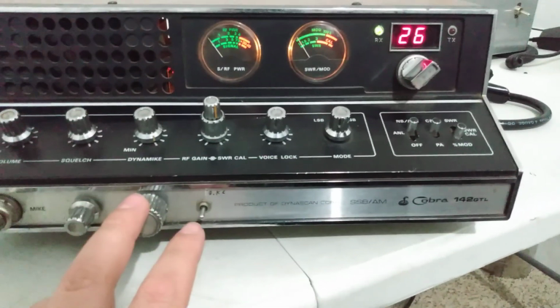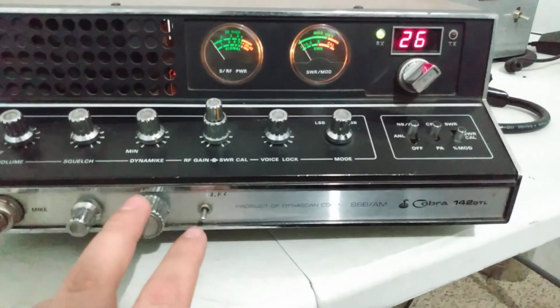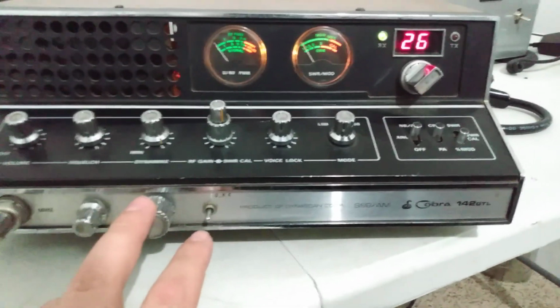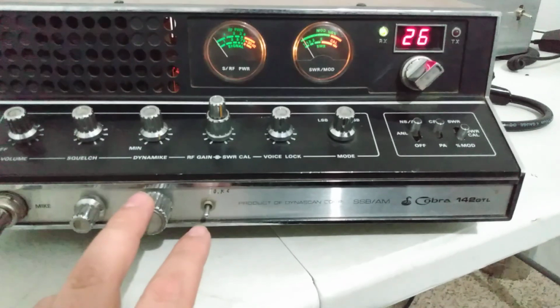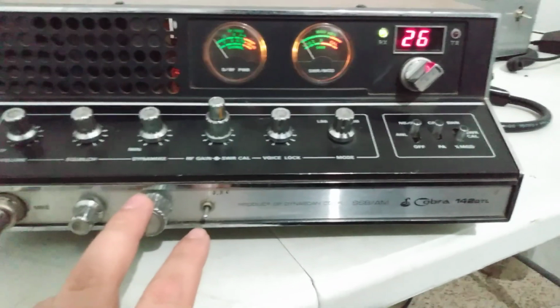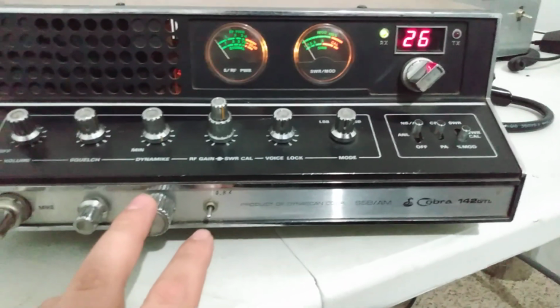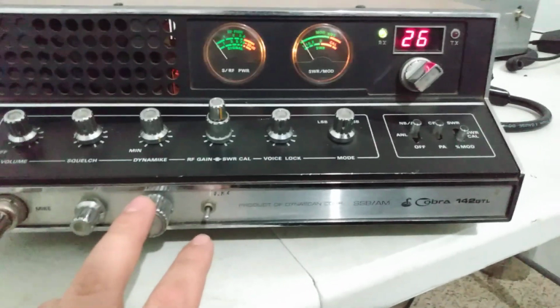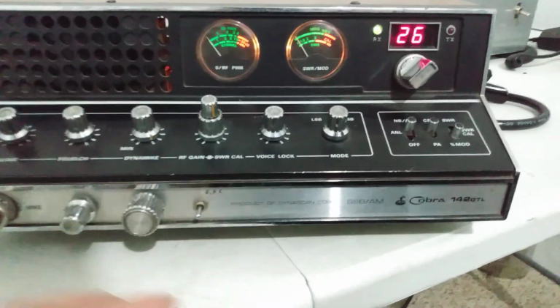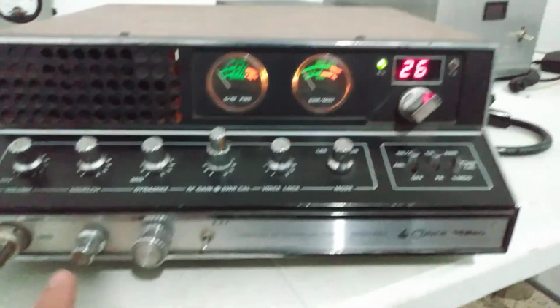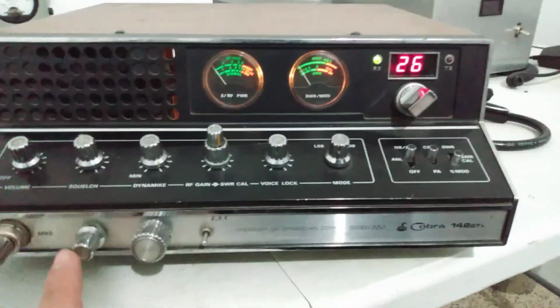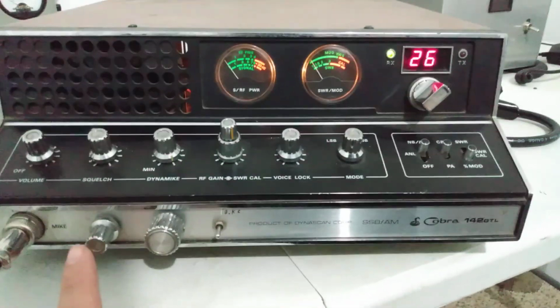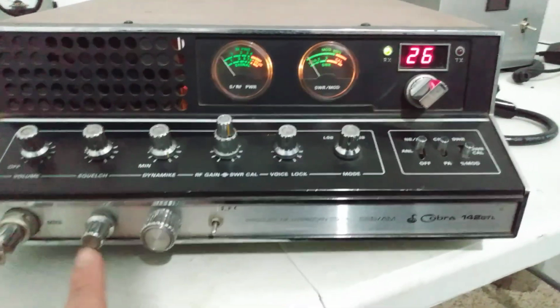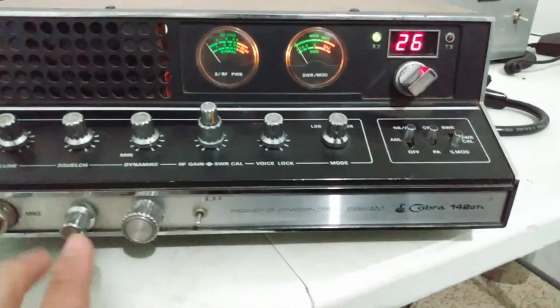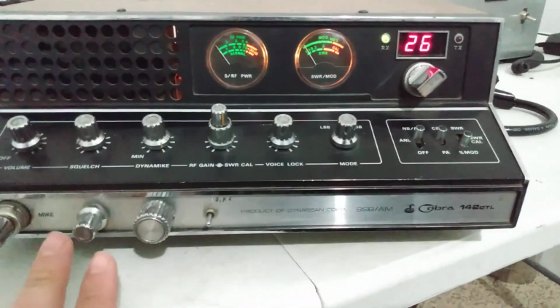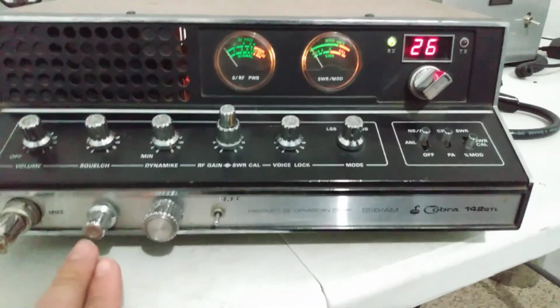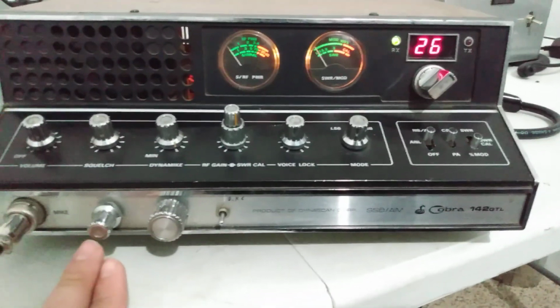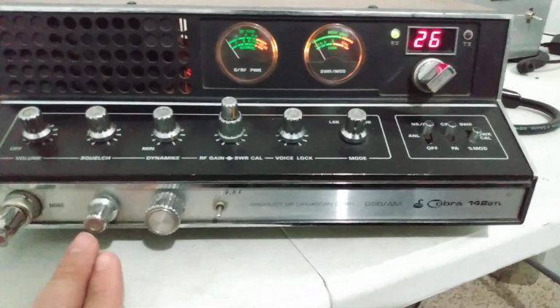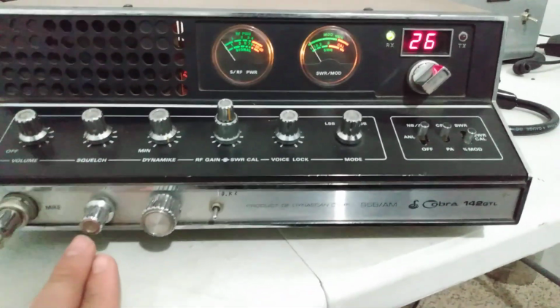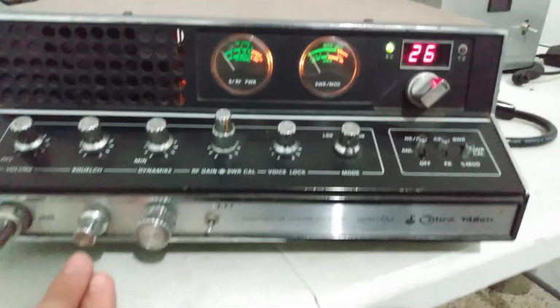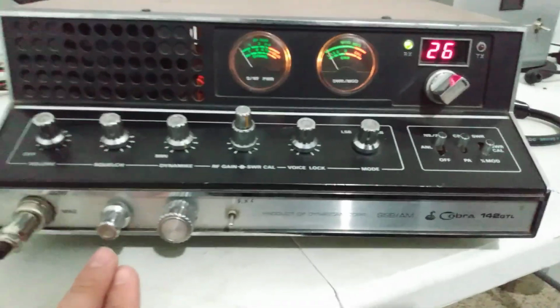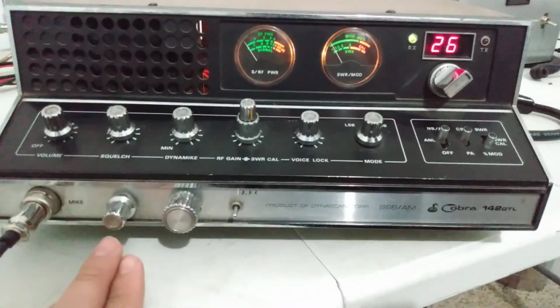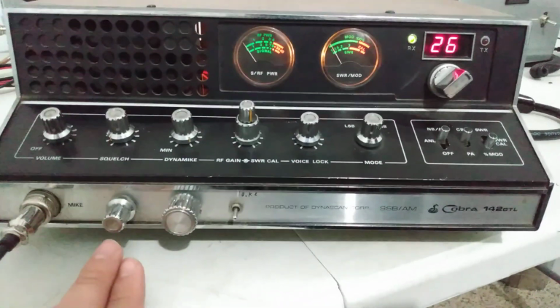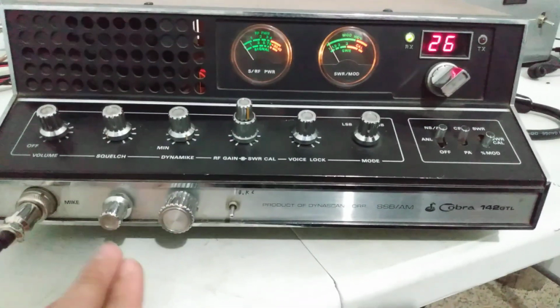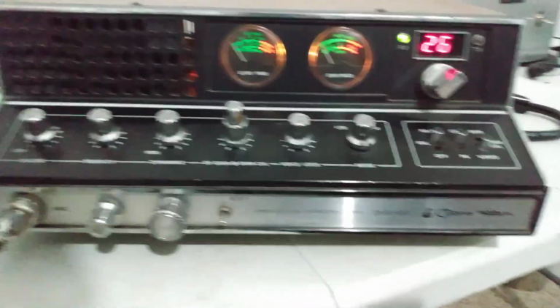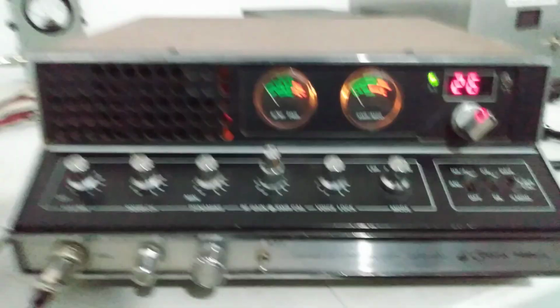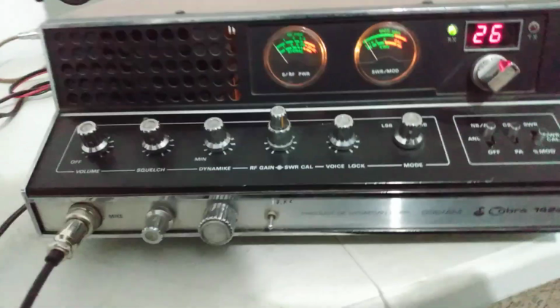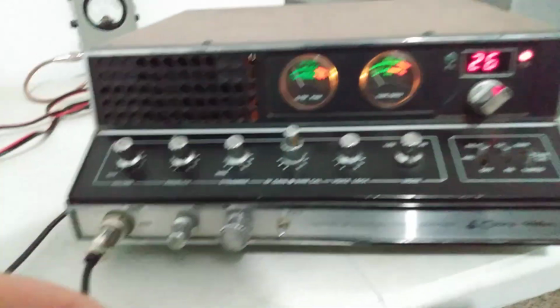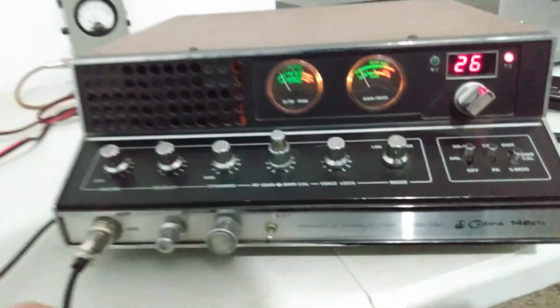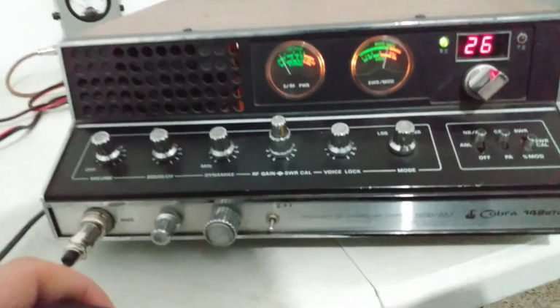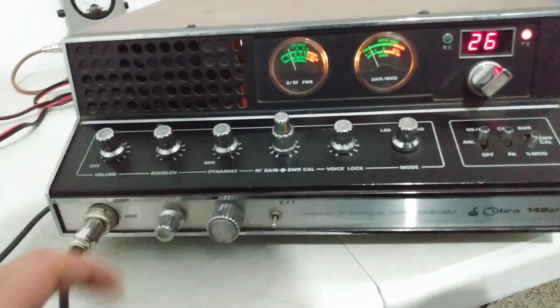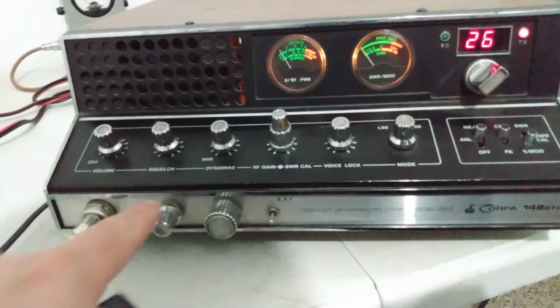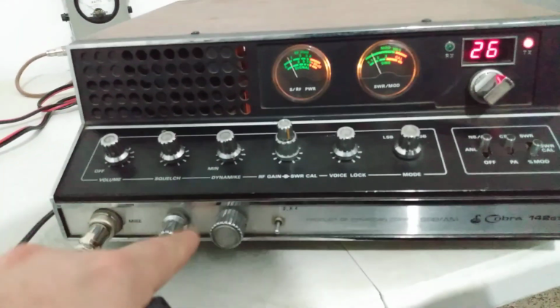Looks like it's got a 10kc hop switch — this is a multi-position switch. I think it's got channels in it; I'm assuming that's a channel kit. And there's a variable here.